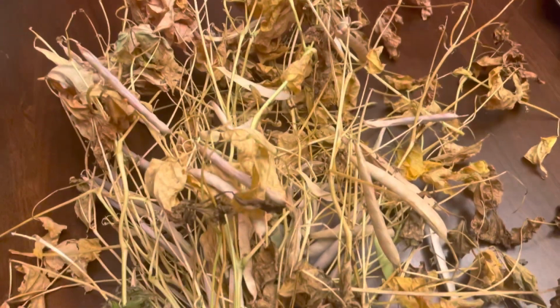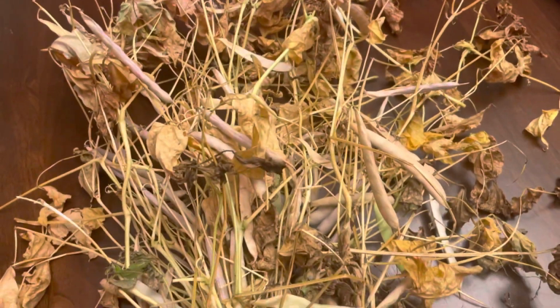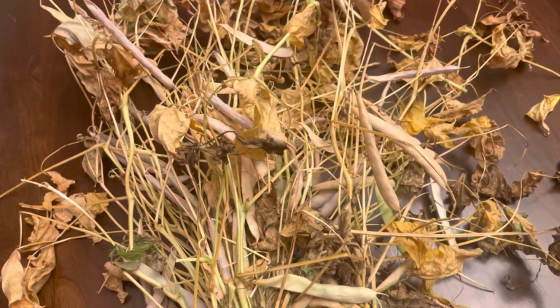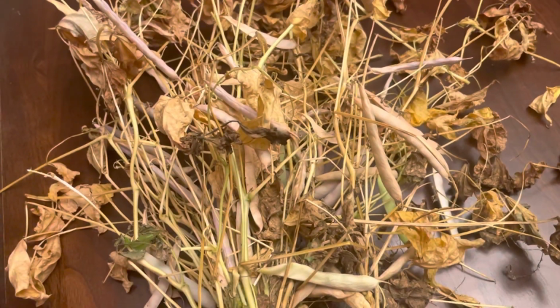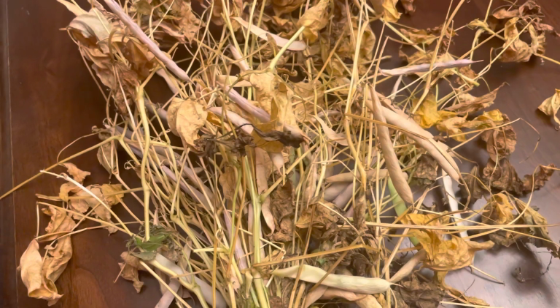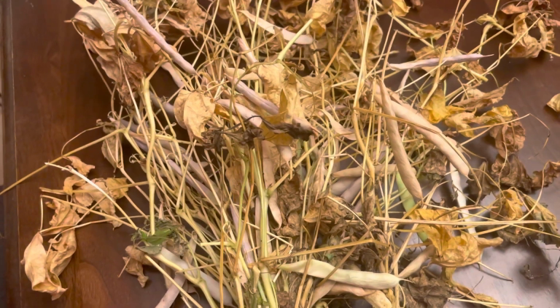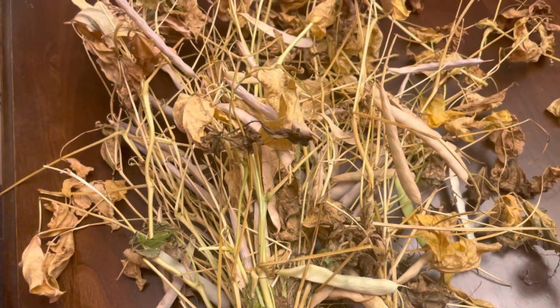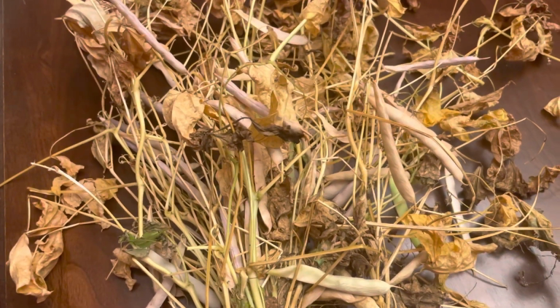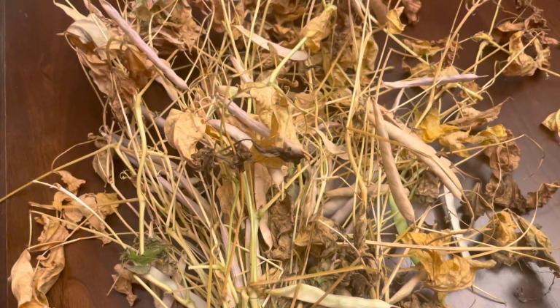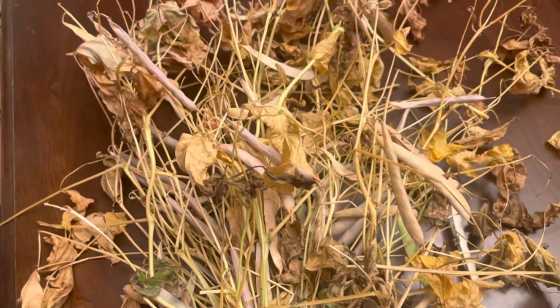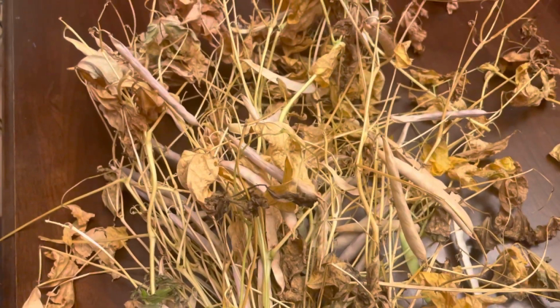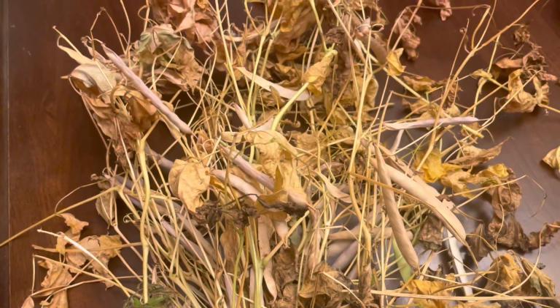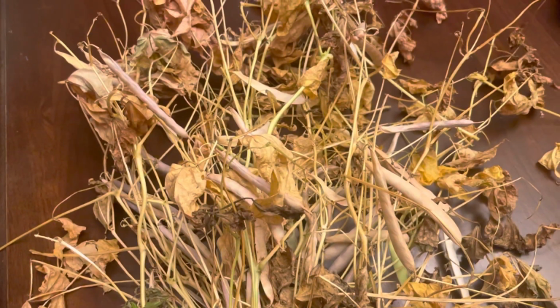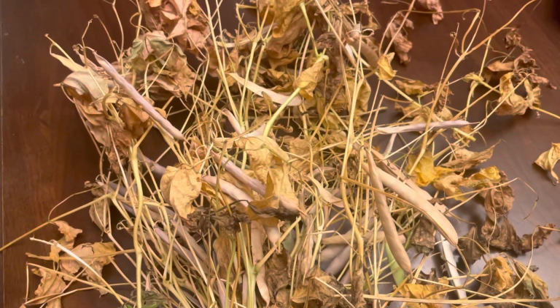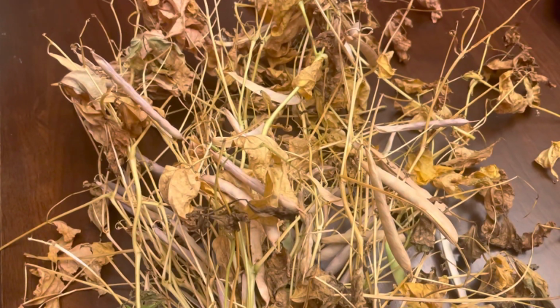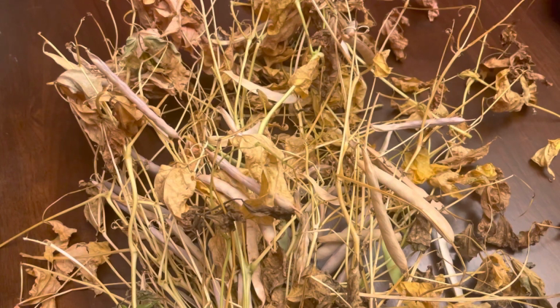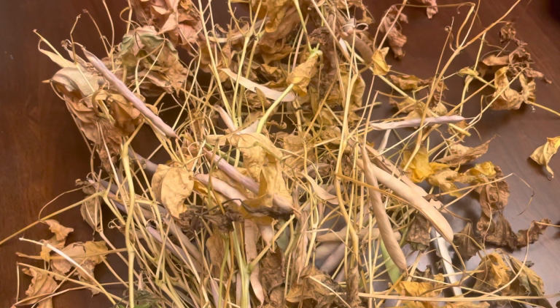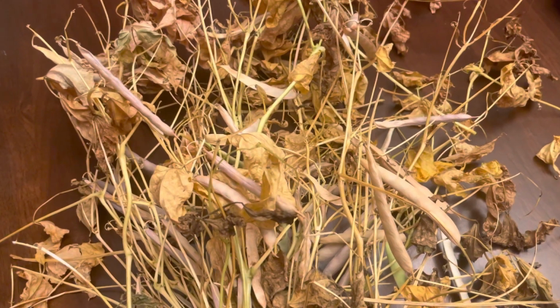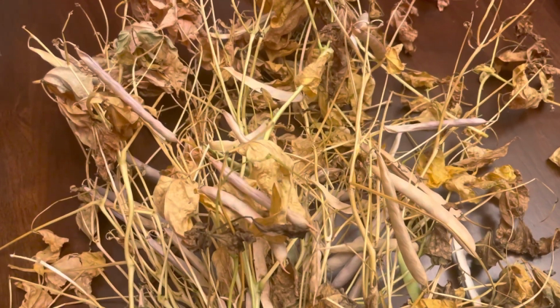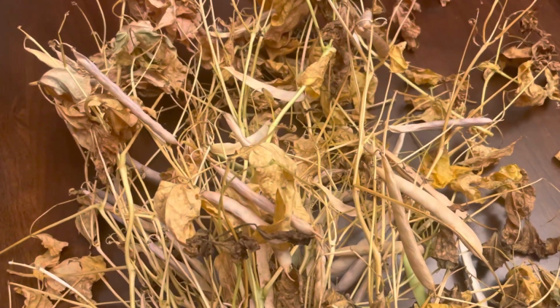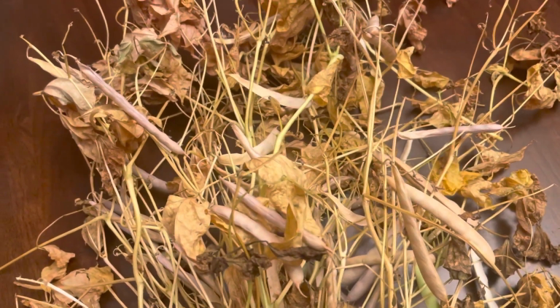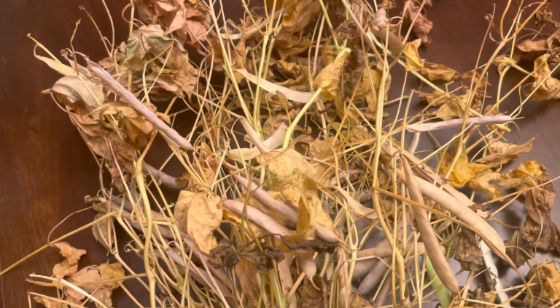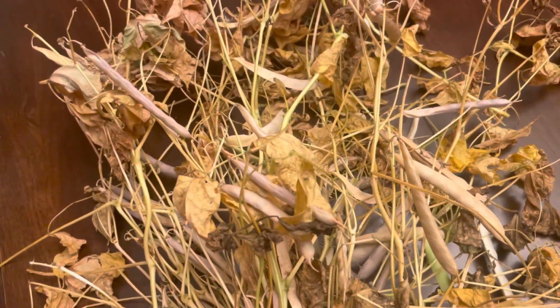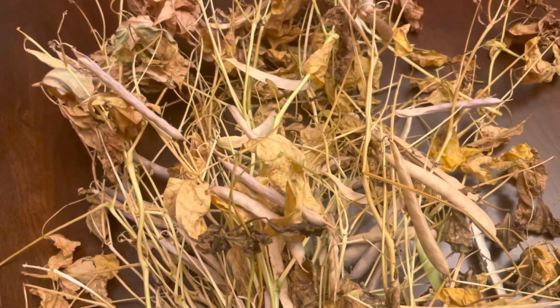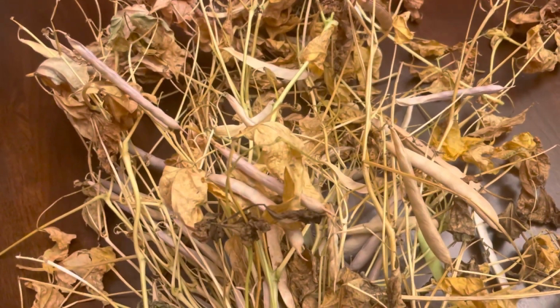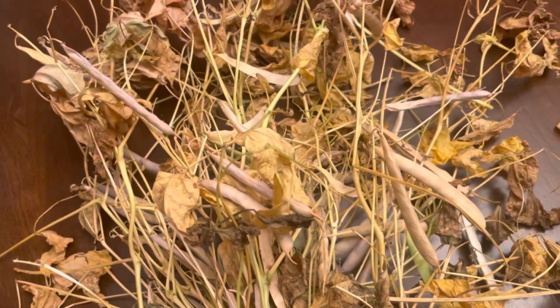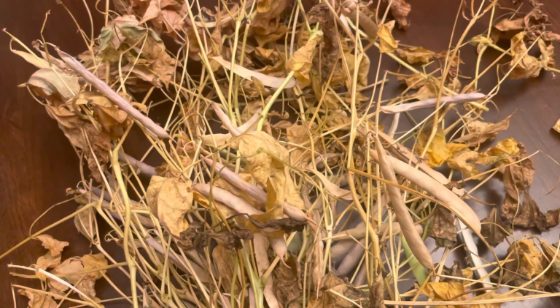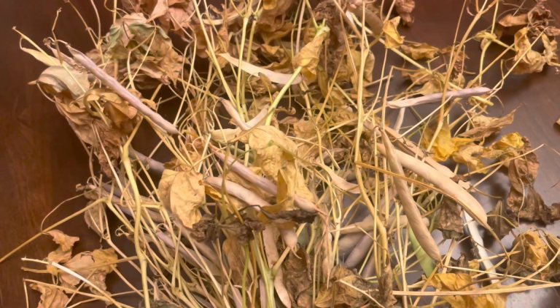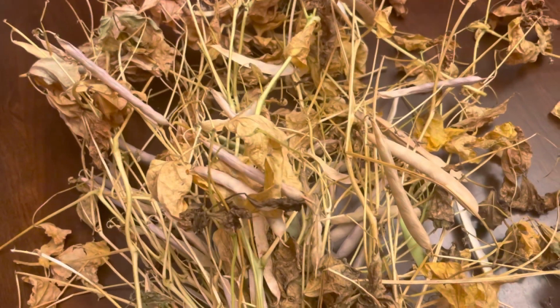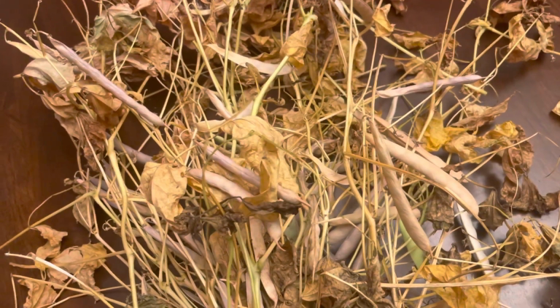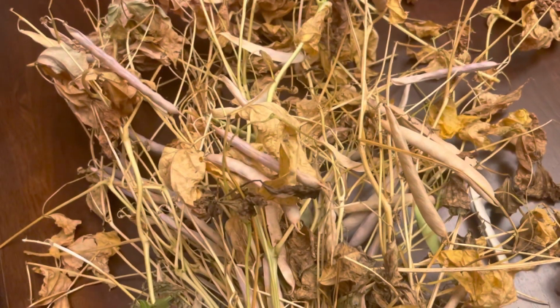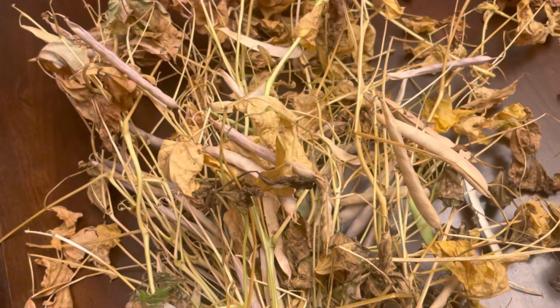I did a video some years ago on when to pull your kidney beans, and they're very similar, but that video's gone — this is a new account.